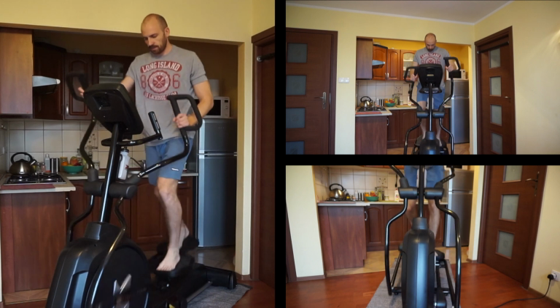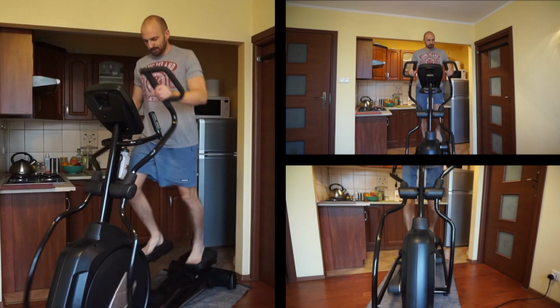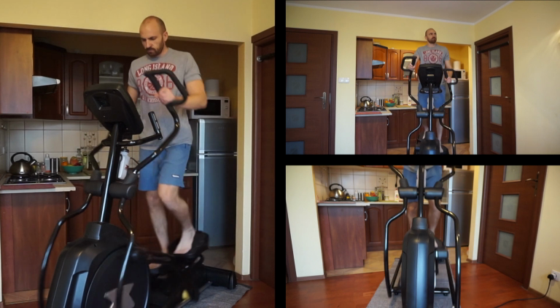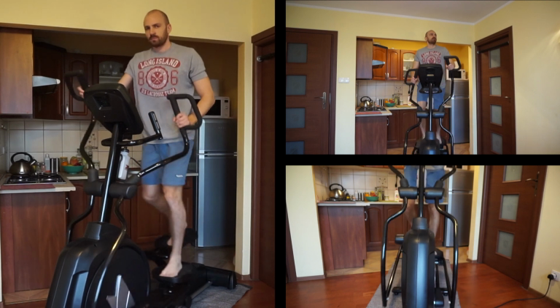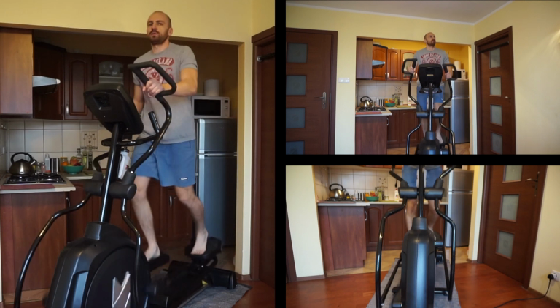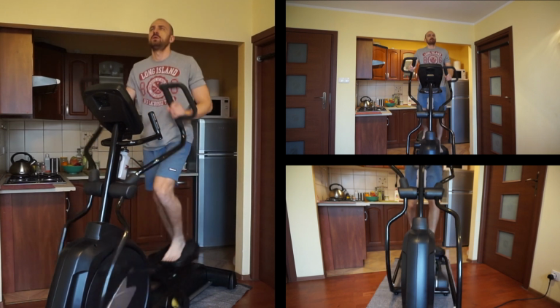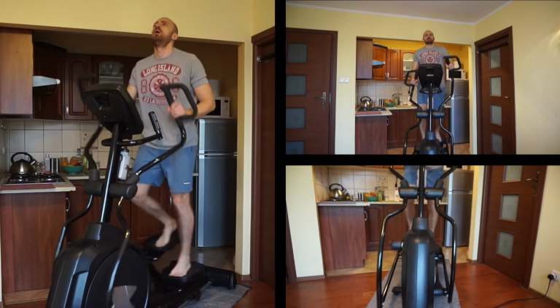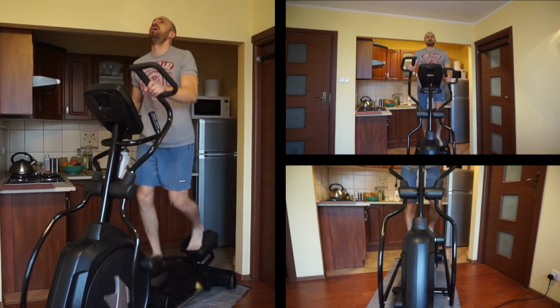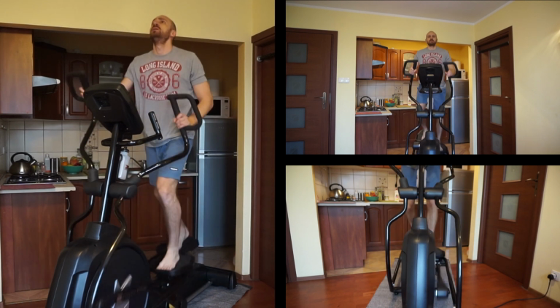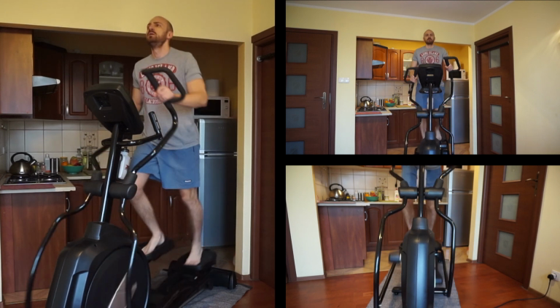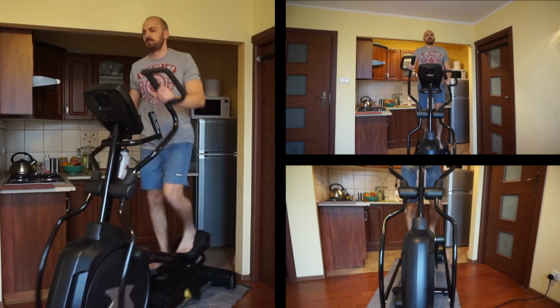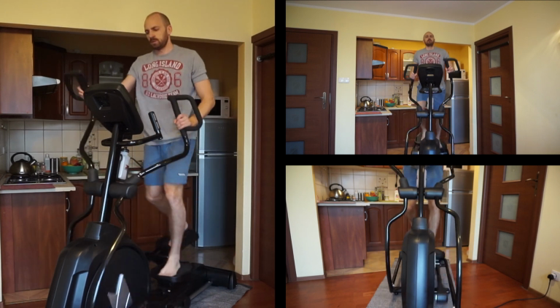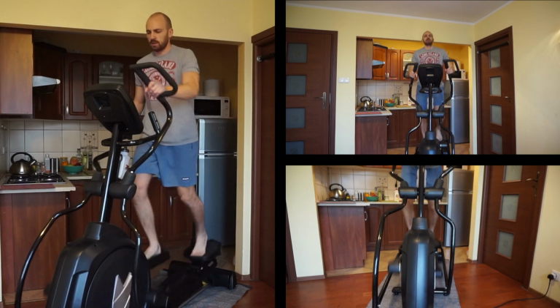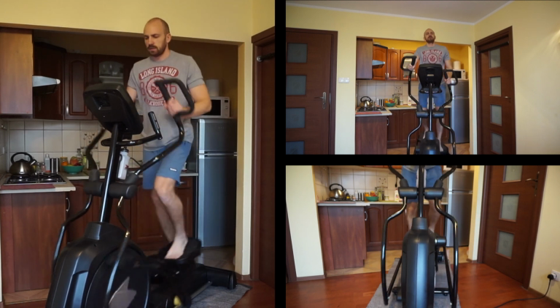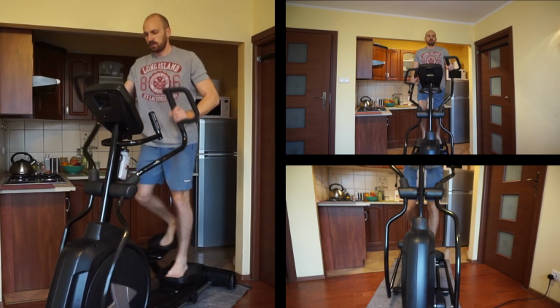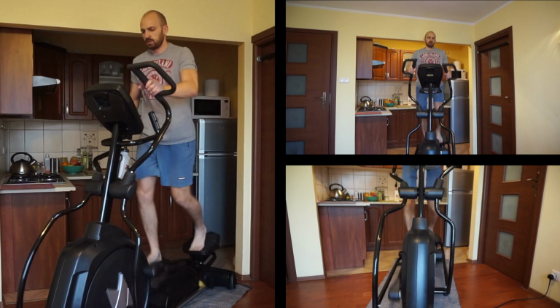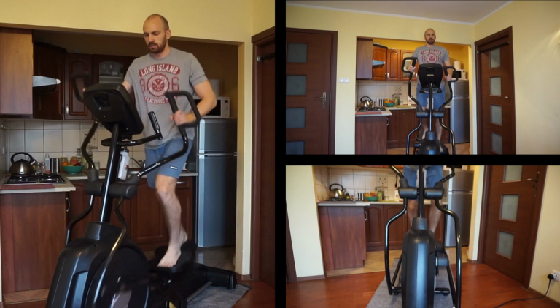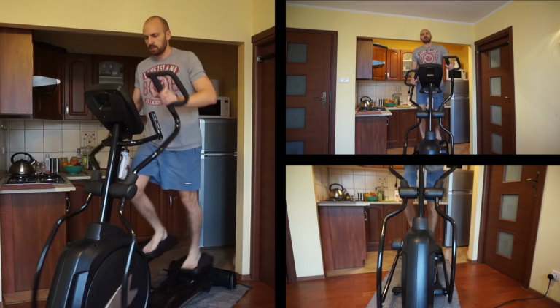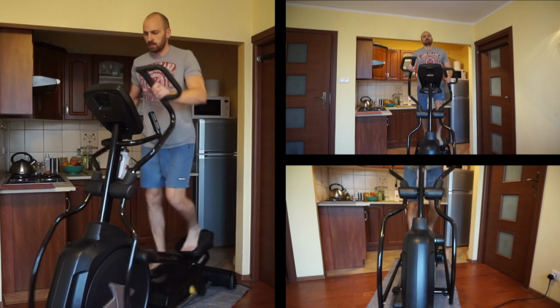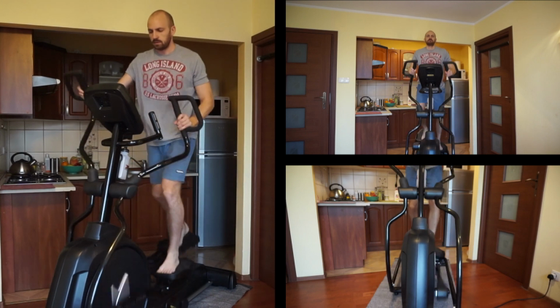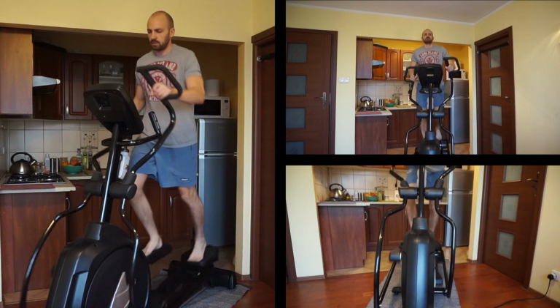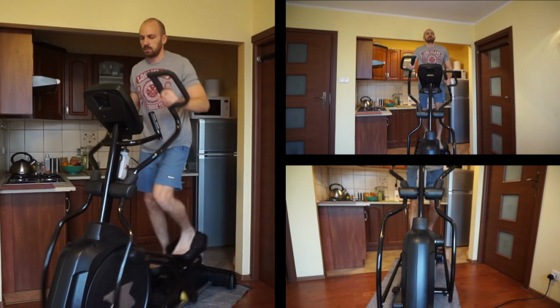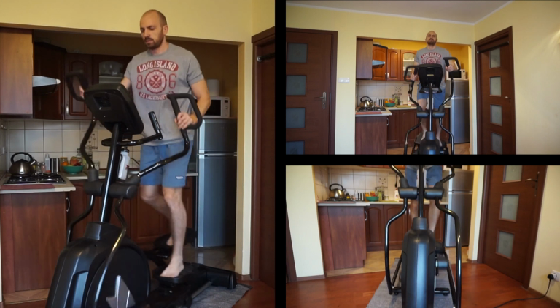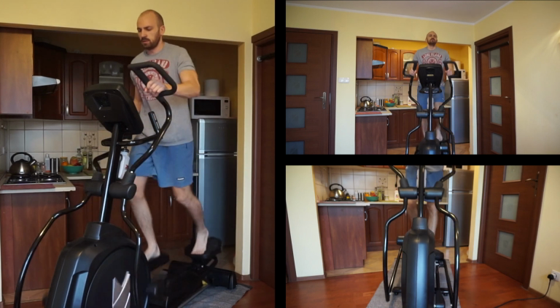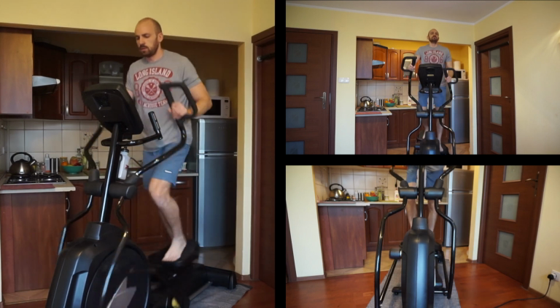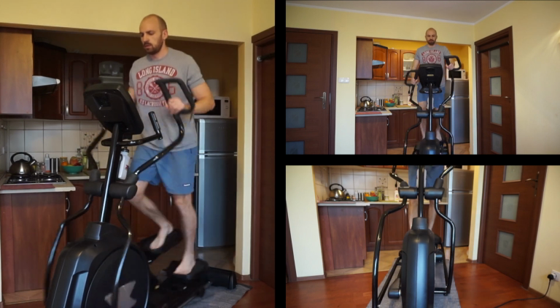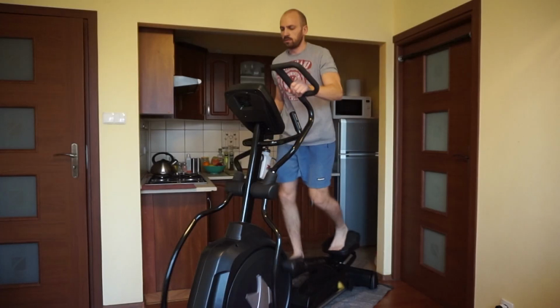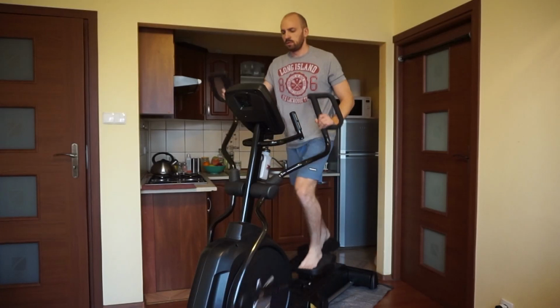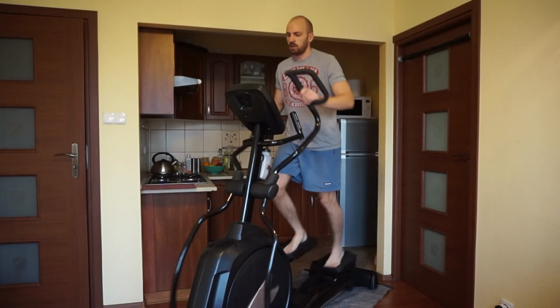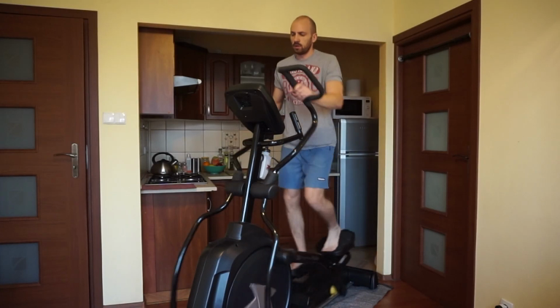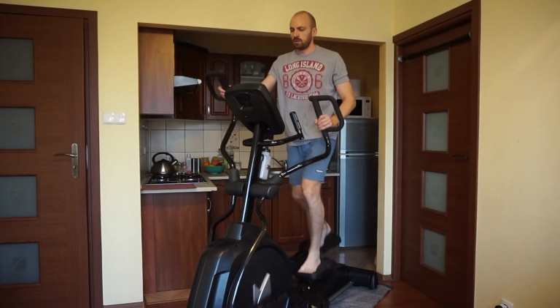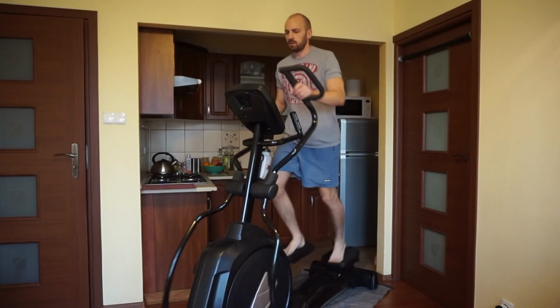What do you think about different brands or models? What are you looking for in an elliptical trainer? Please let me know. Thanks for watching. Have a great day.